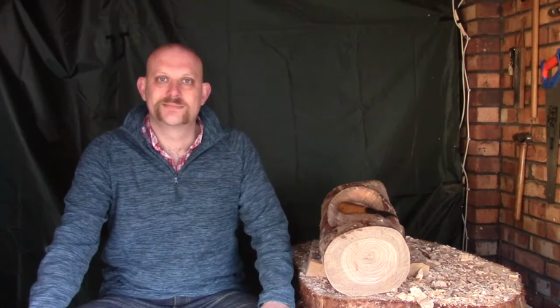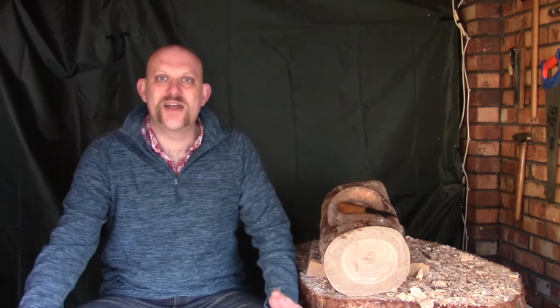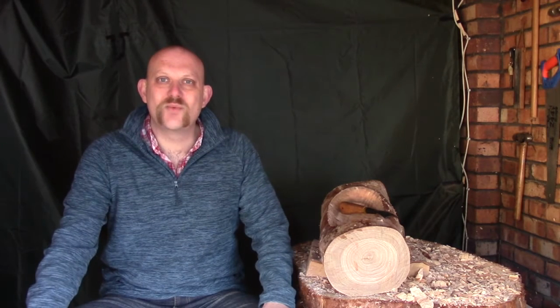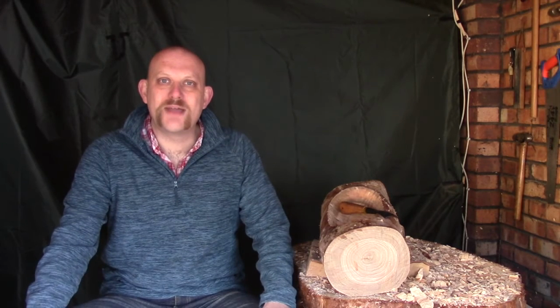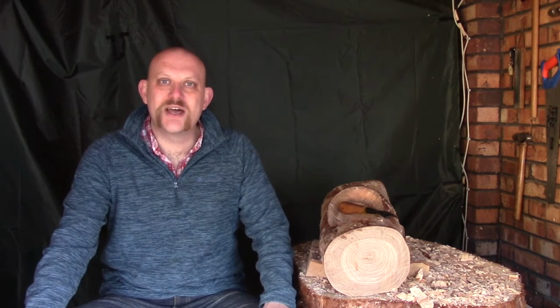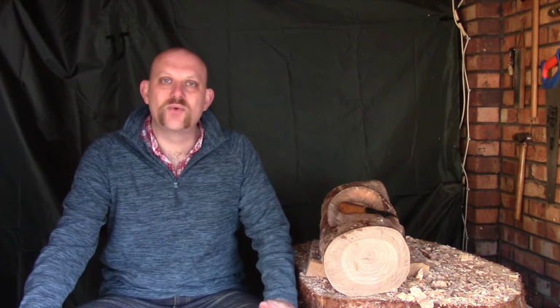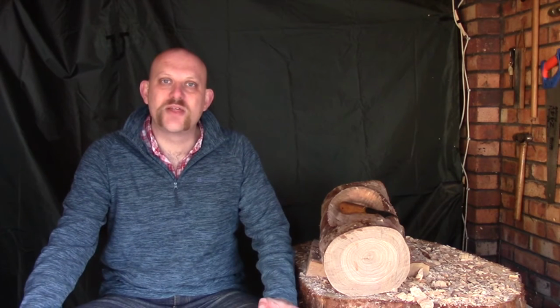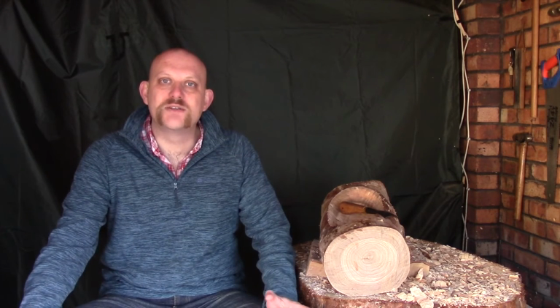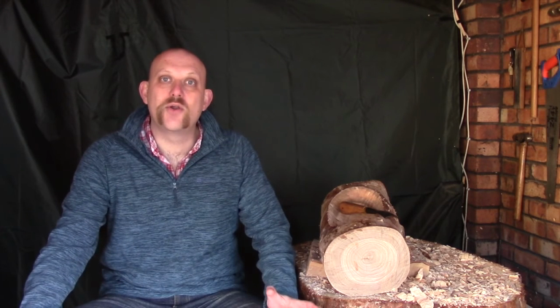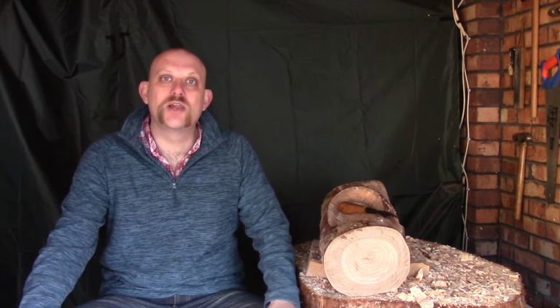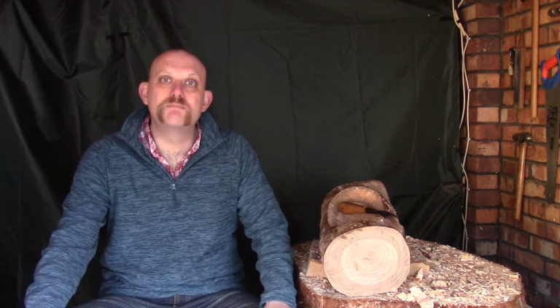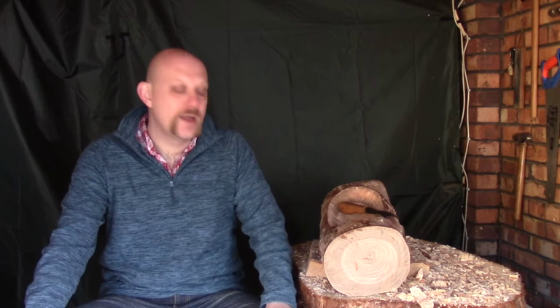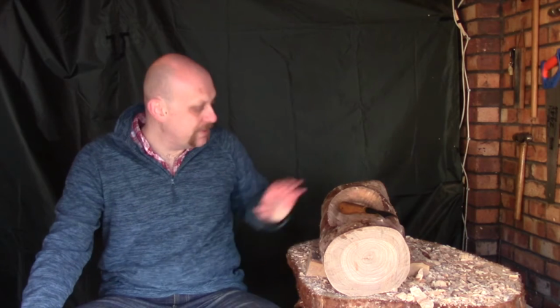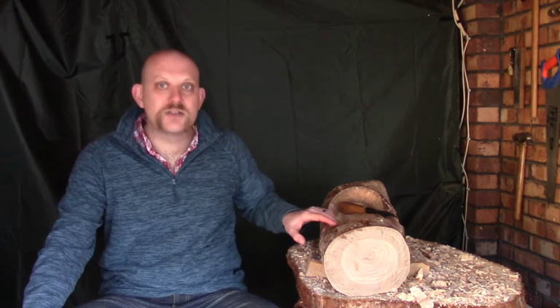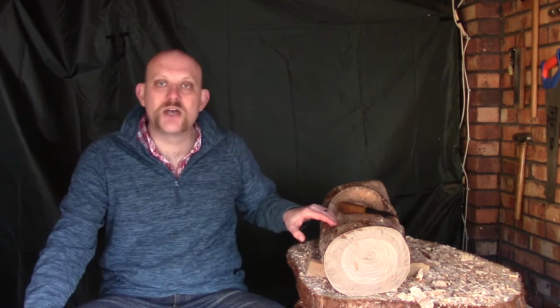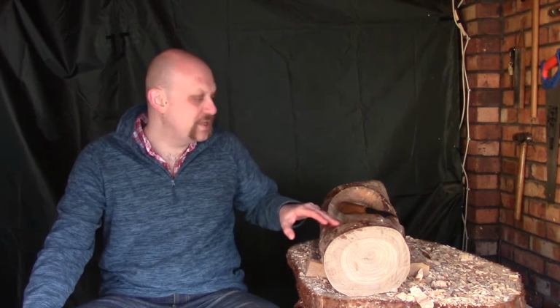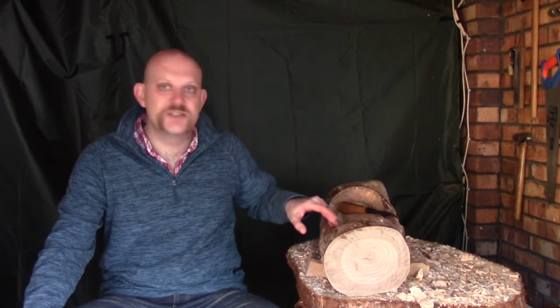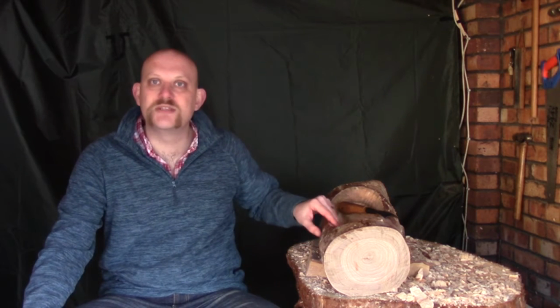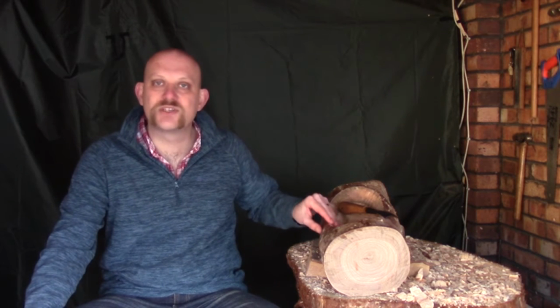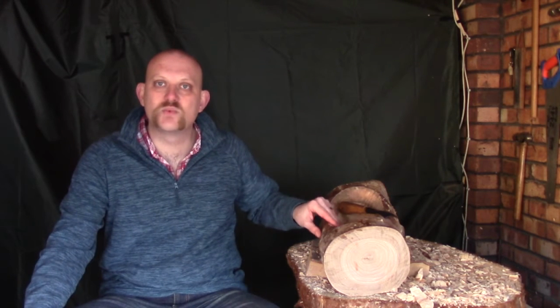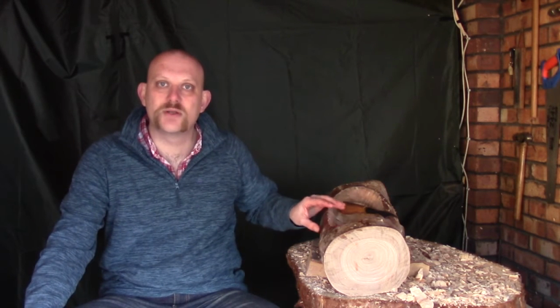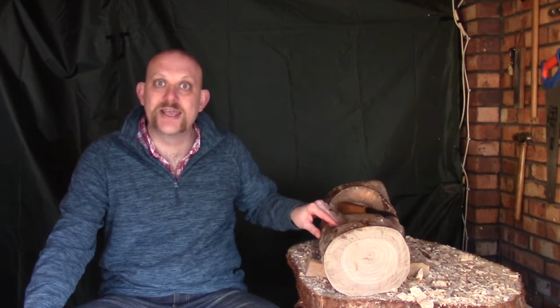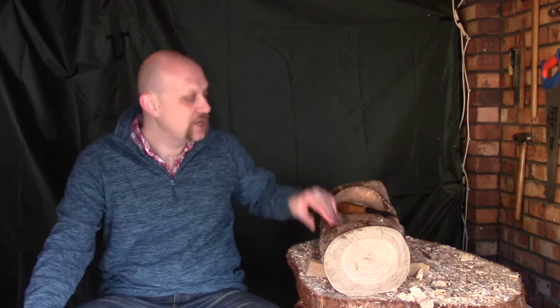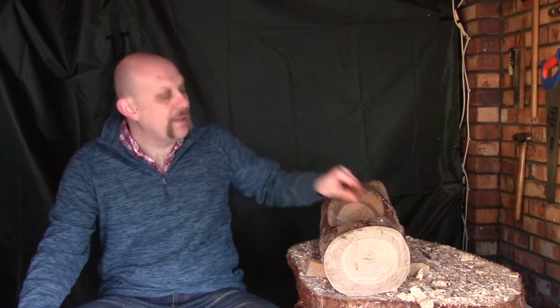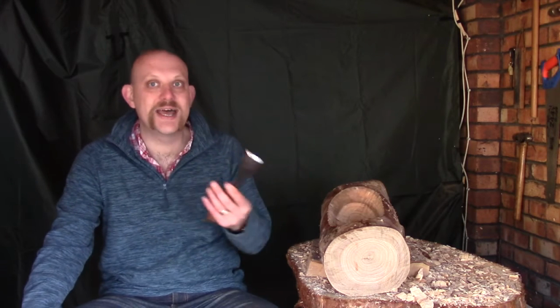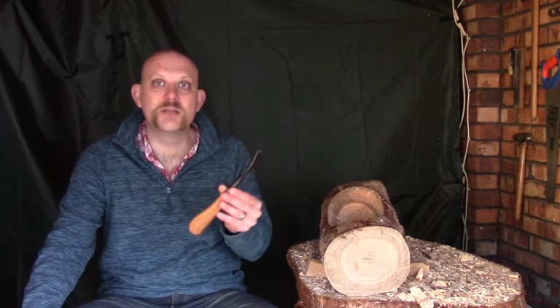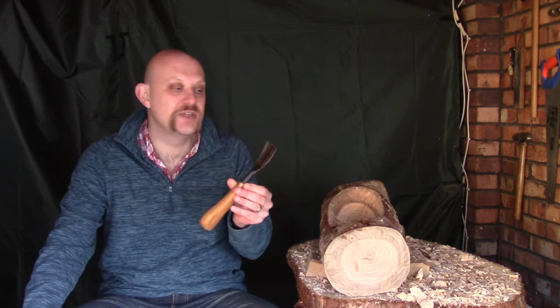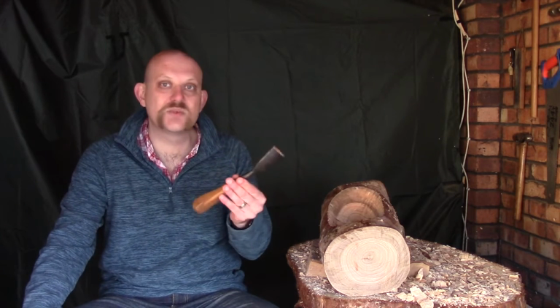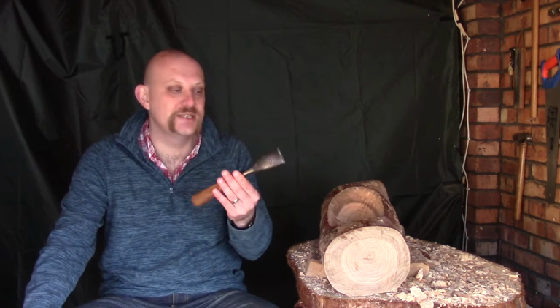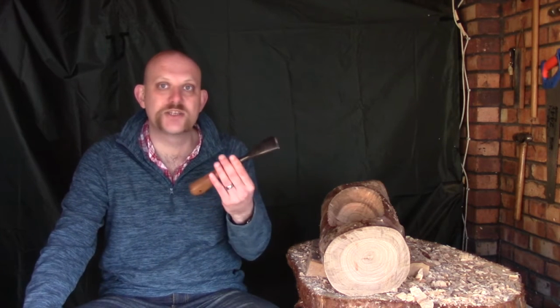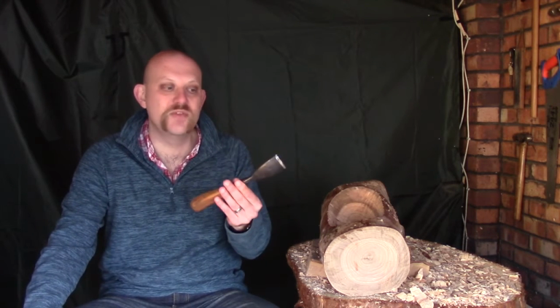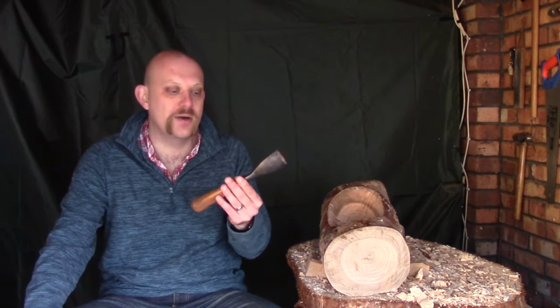Hi guys, I'm Woodcraft Hamster and I thought I'd do another video today on our eucalyptus bowl. Last episode we started smoothing down the sides with our straight gouge, and today I'm going to be using this, which is my smoothing gouge.